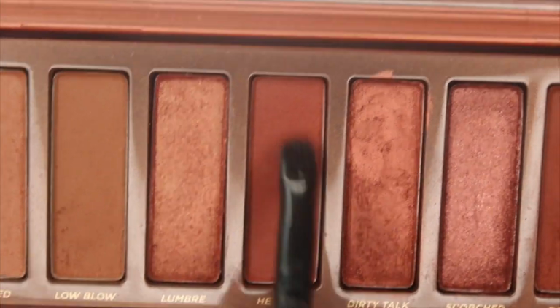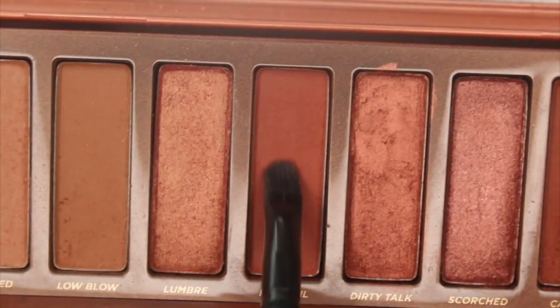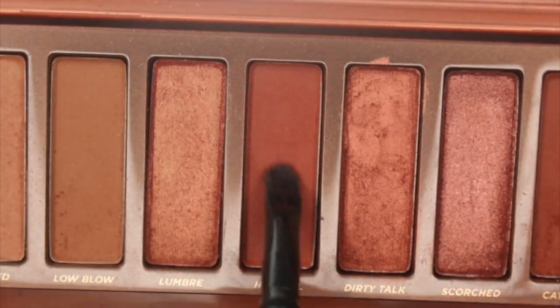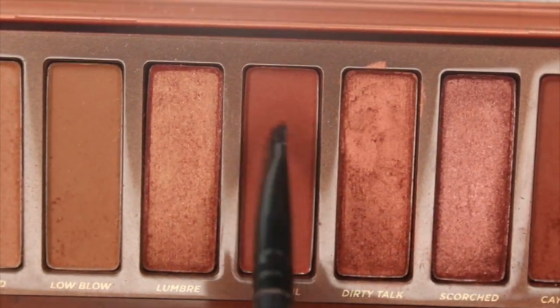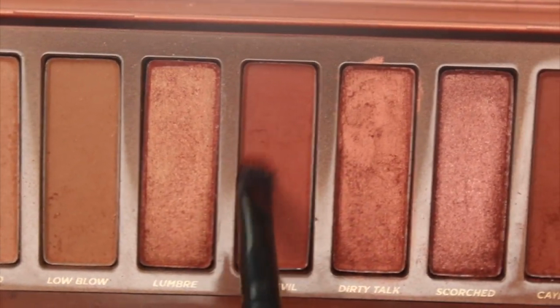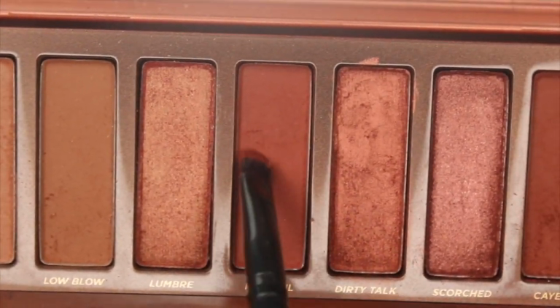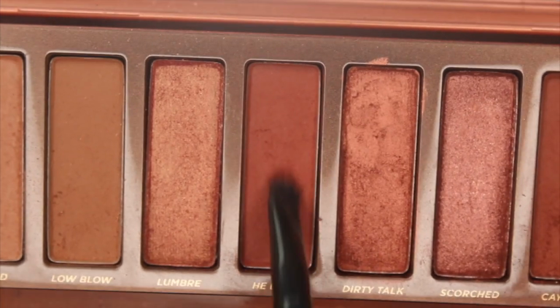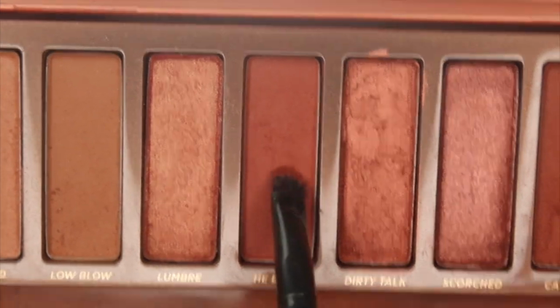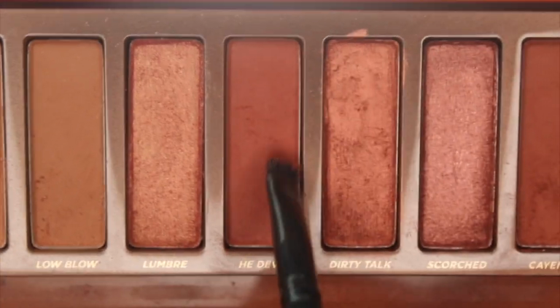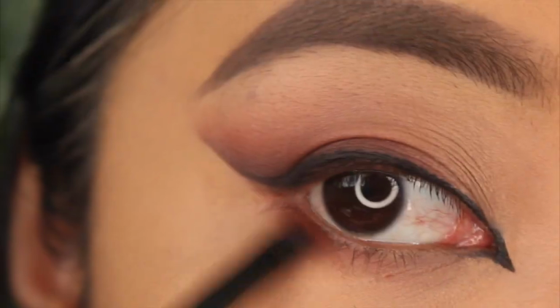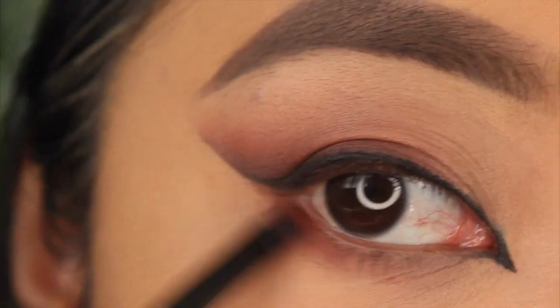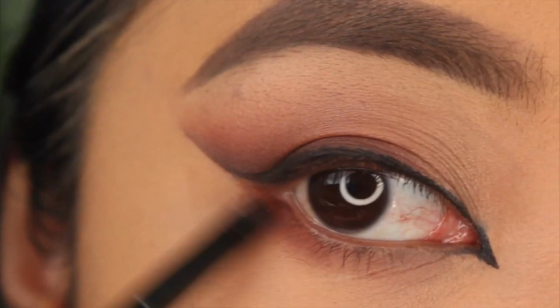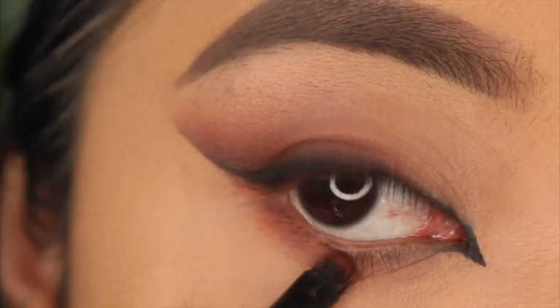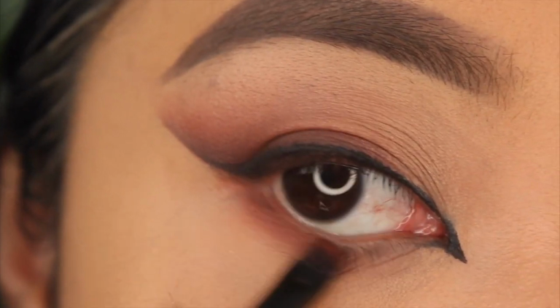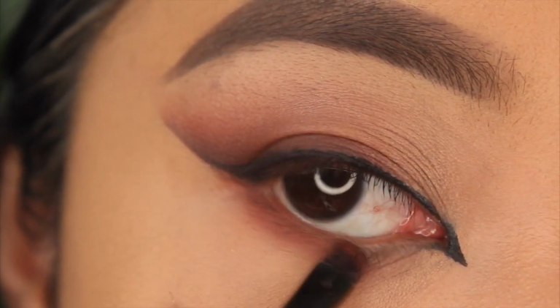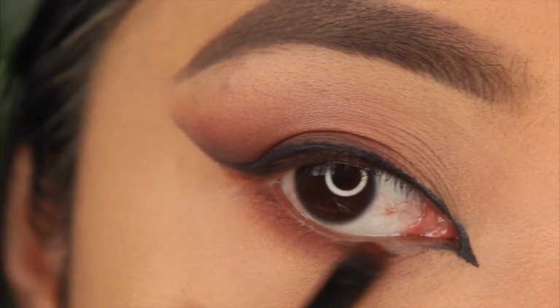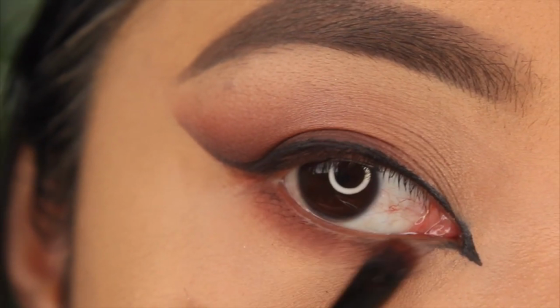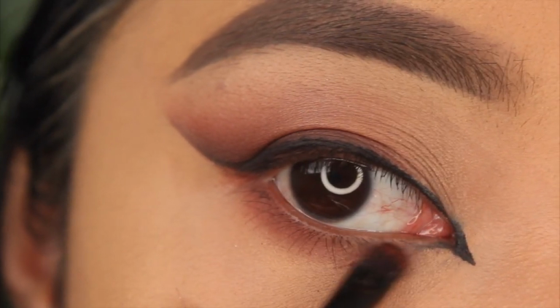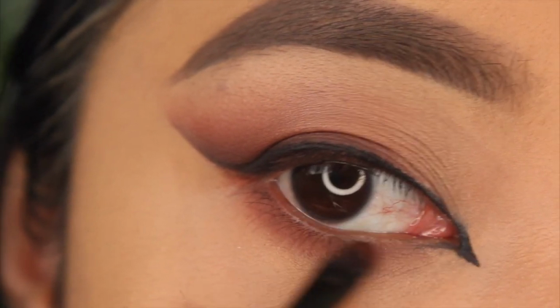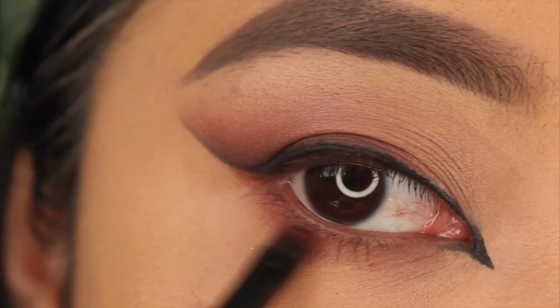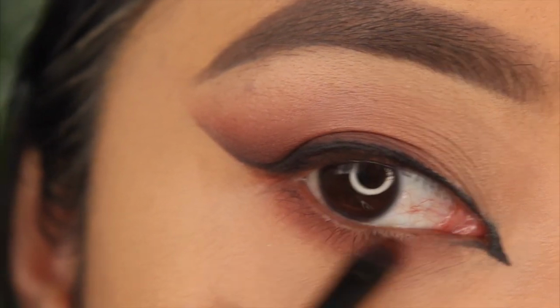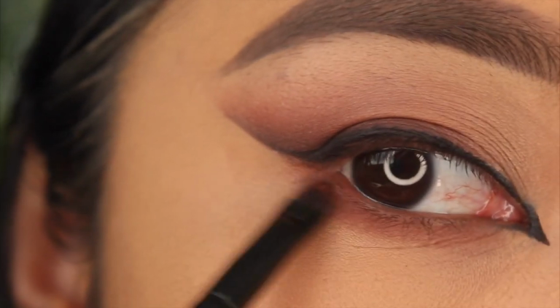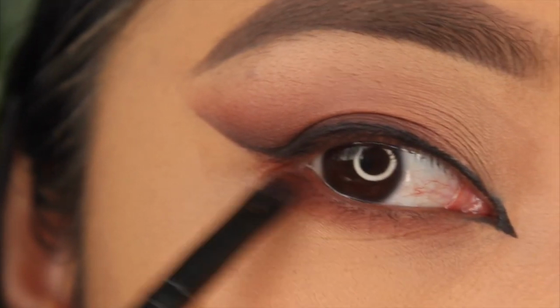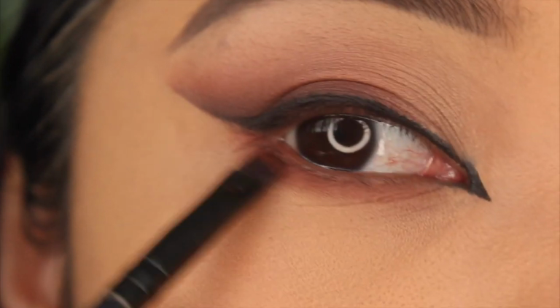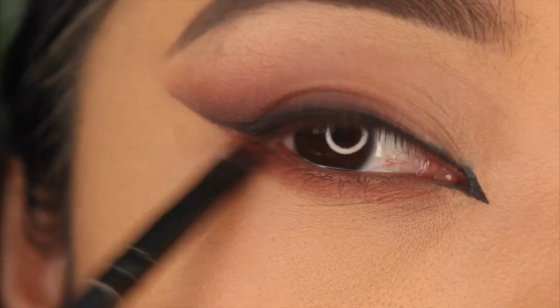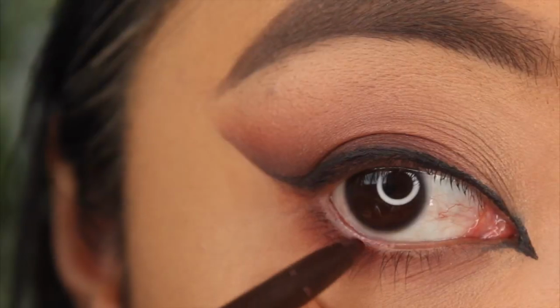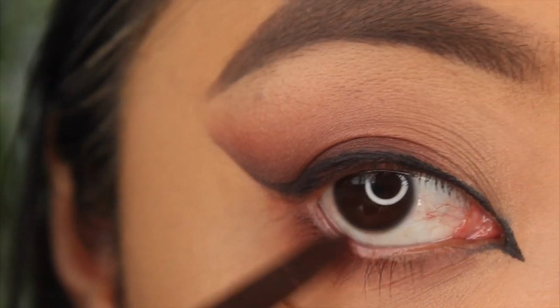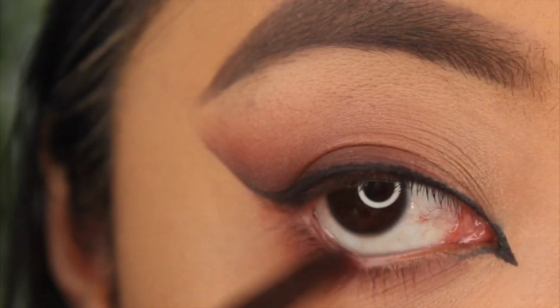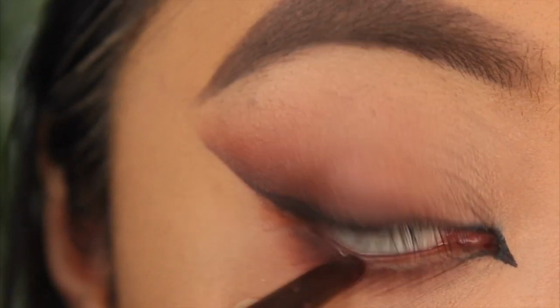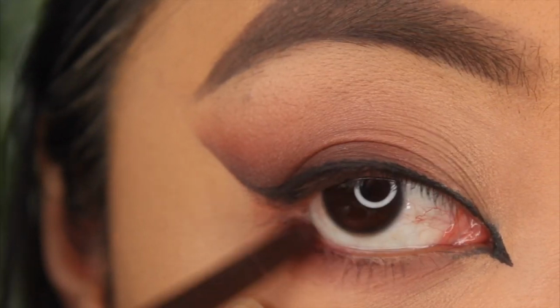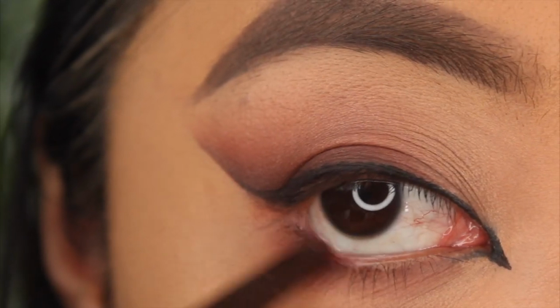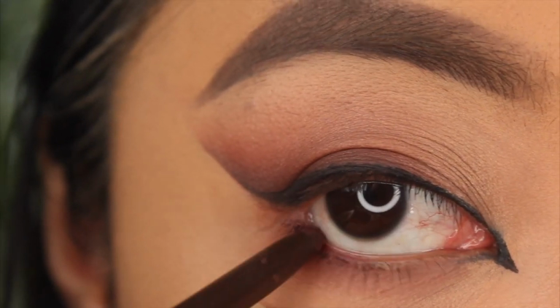I'm taking the shade Hey Devil and smoking it out on my lower lash line, and applying the Stila brown eyeliner in the waterline as well.